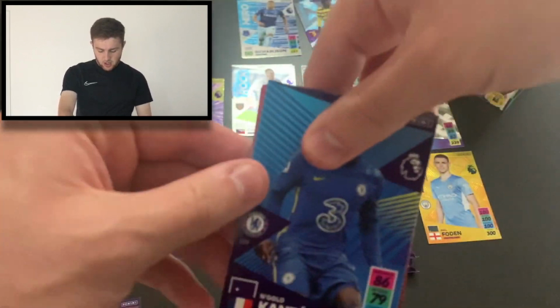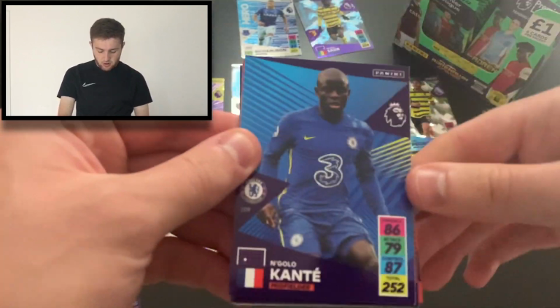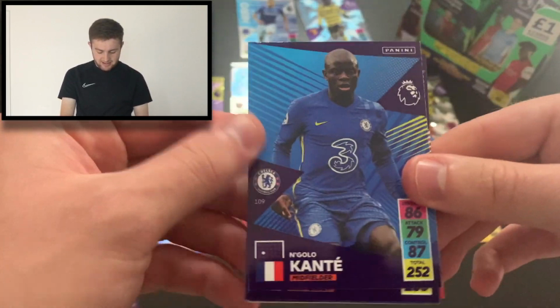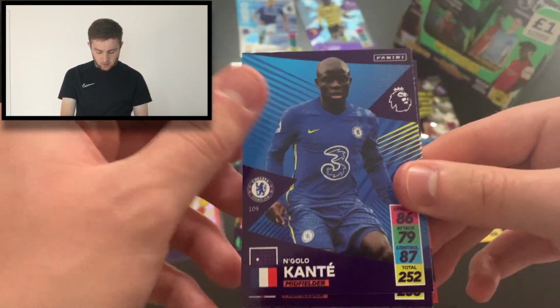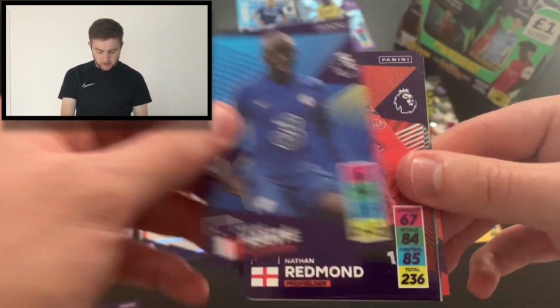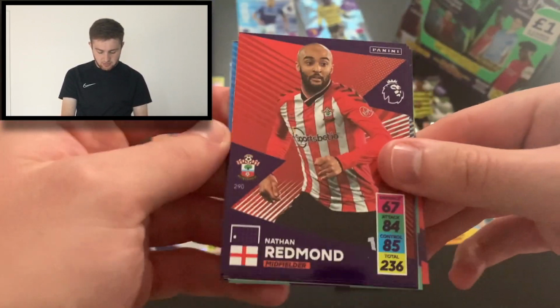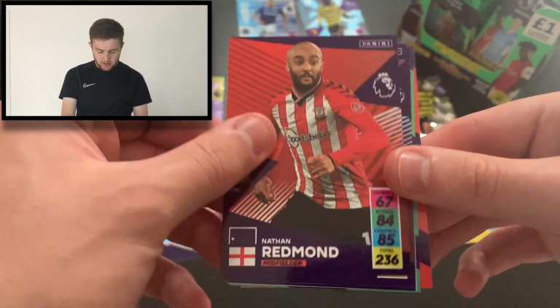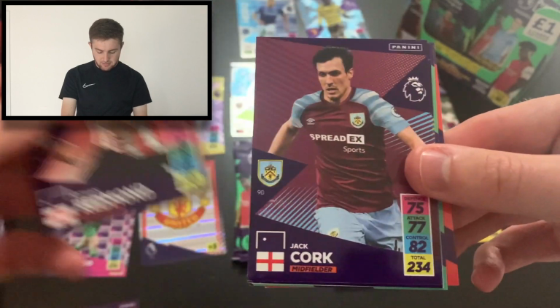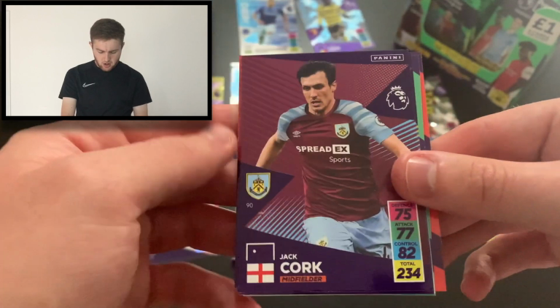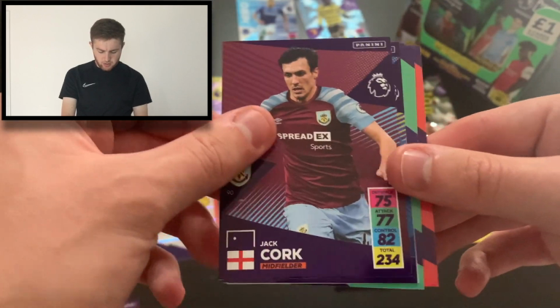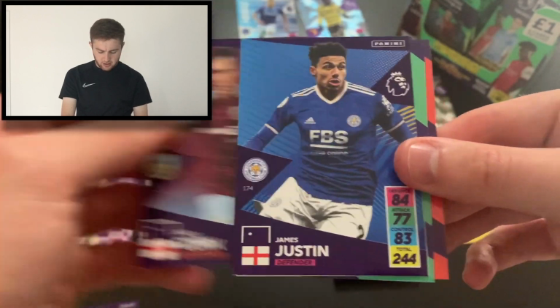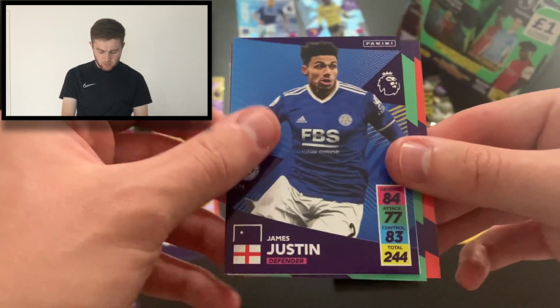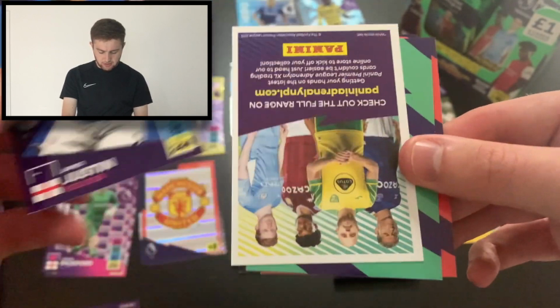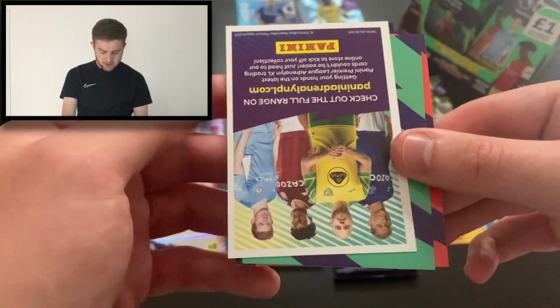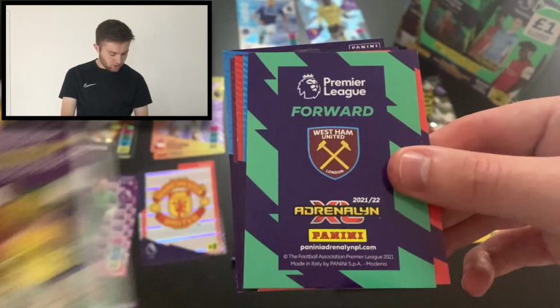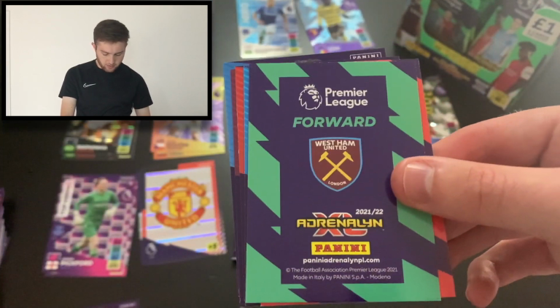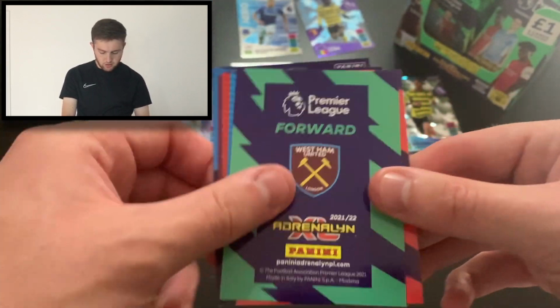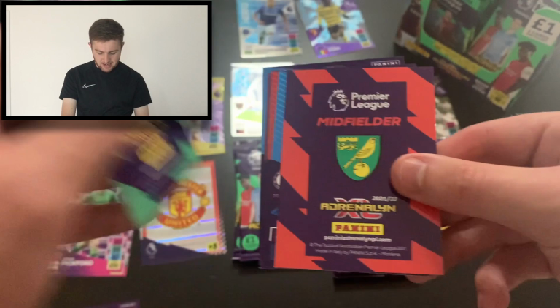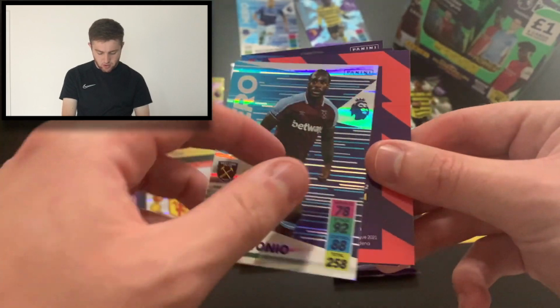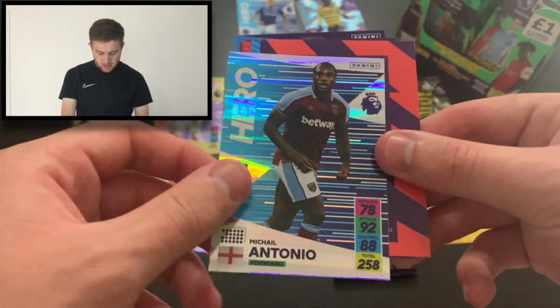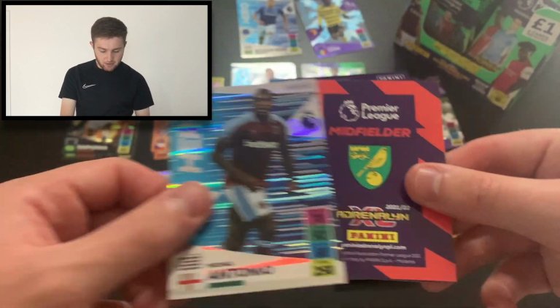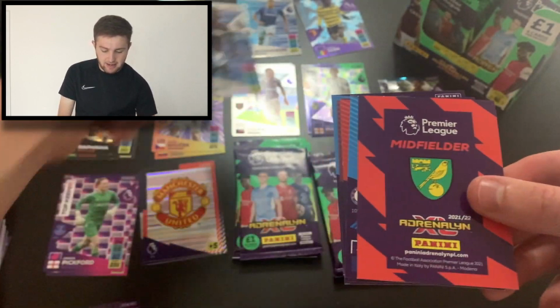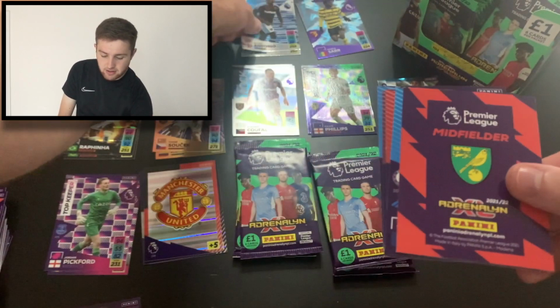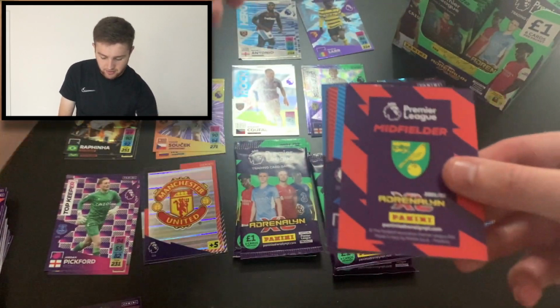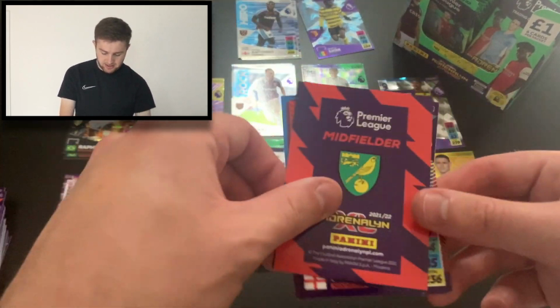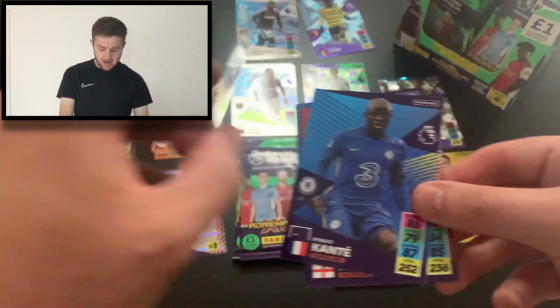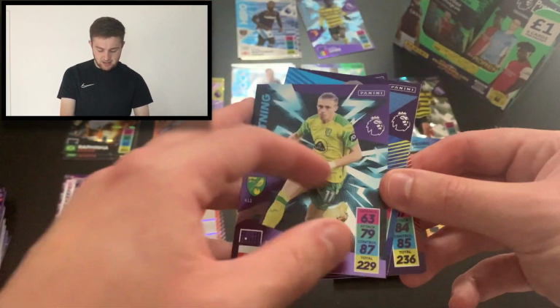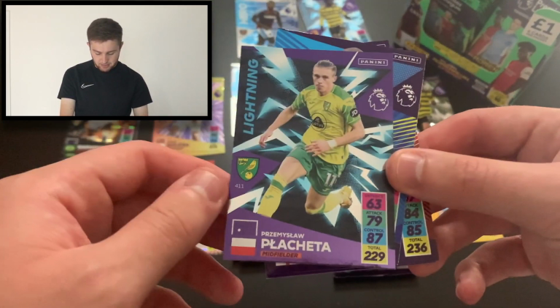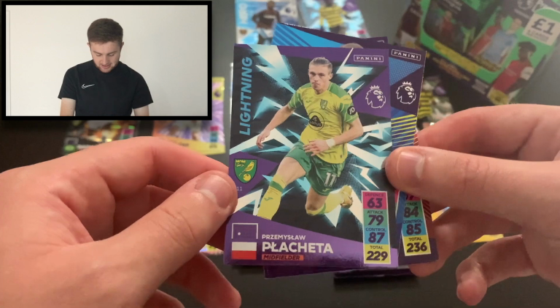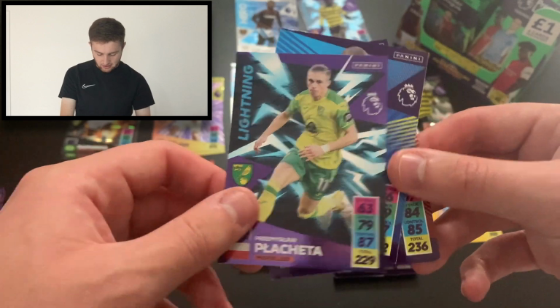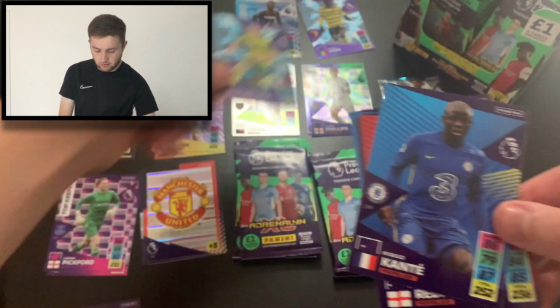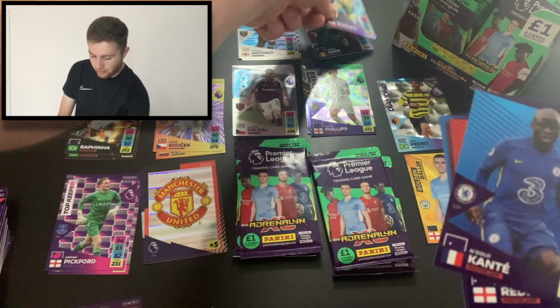We've got N'Golo Kante of Chelsea, then Nathan Redmond, Bernice Jack Cork, James Justin, a code card there too. A West Ham forward in Hero — Mikel Antonio, which is very, very nice. And that is Placetta Lightning for Norwich.